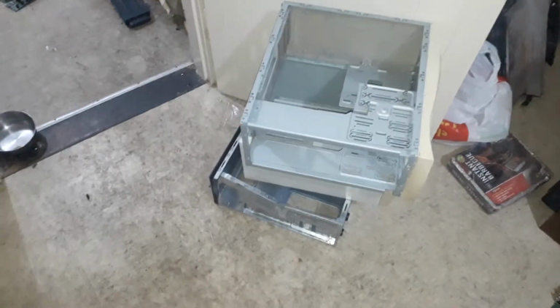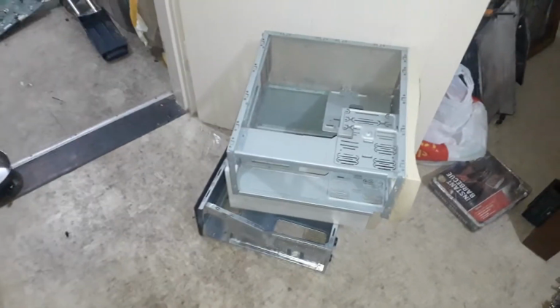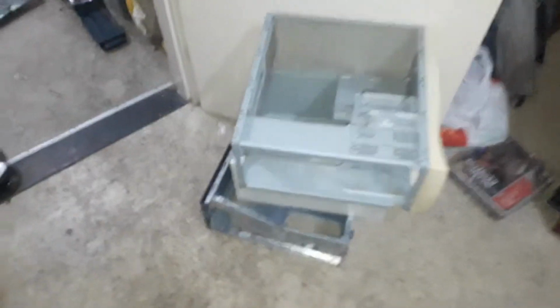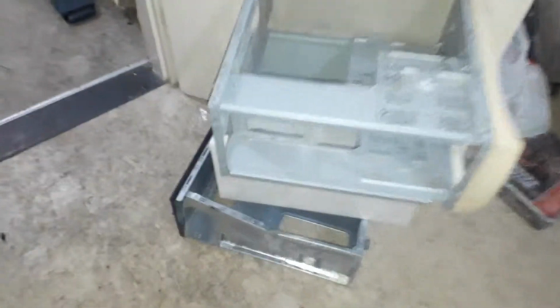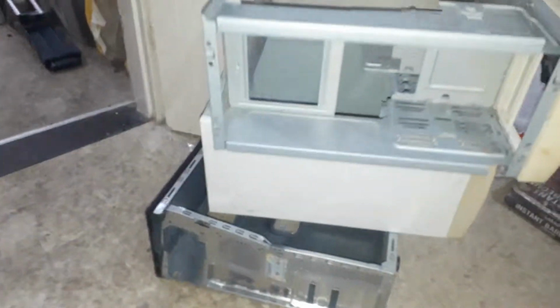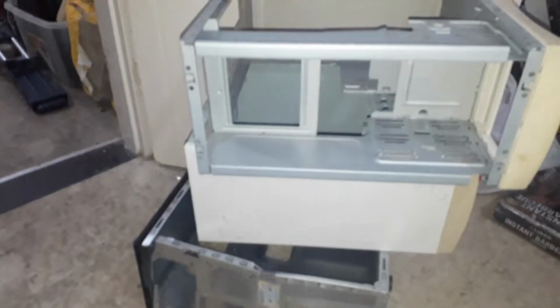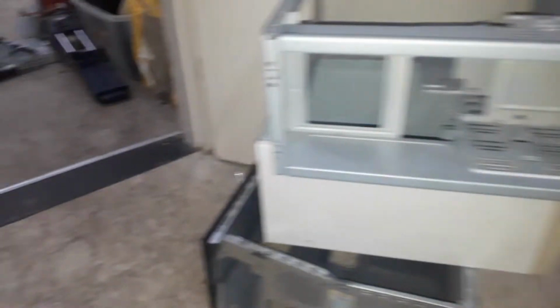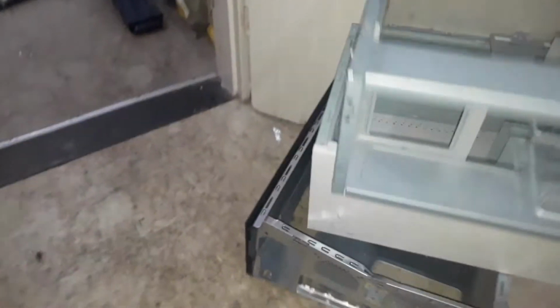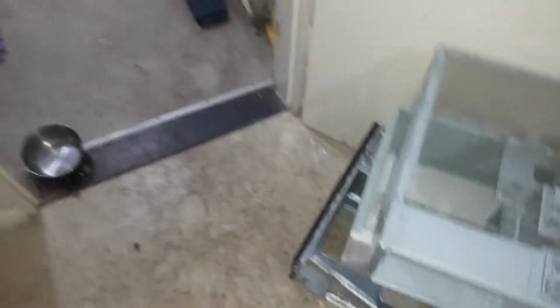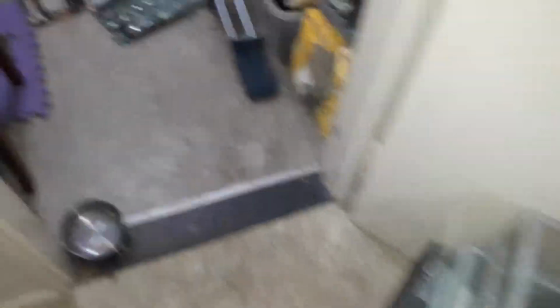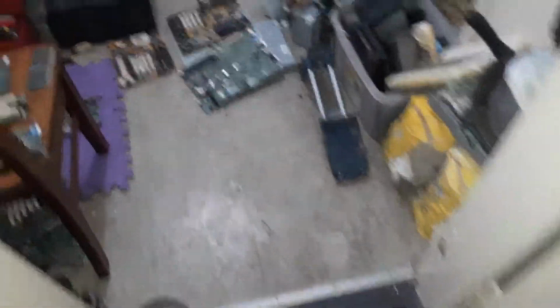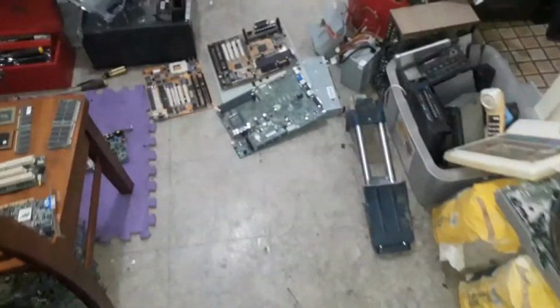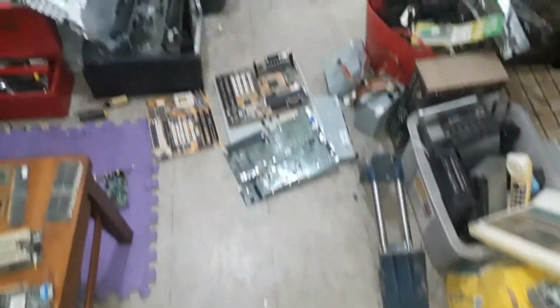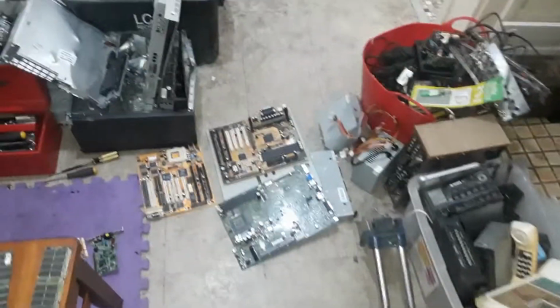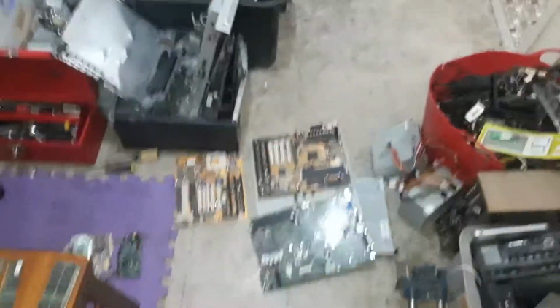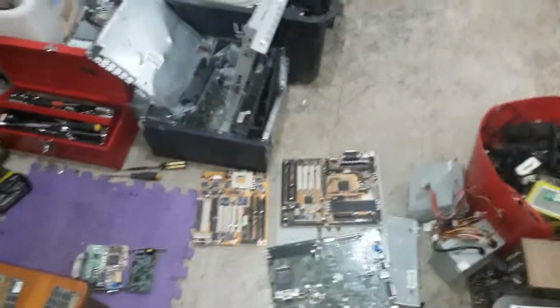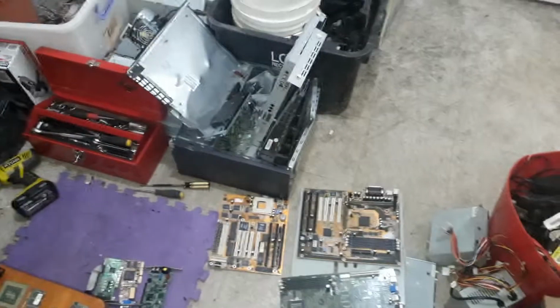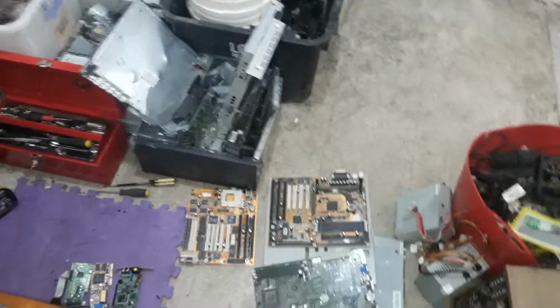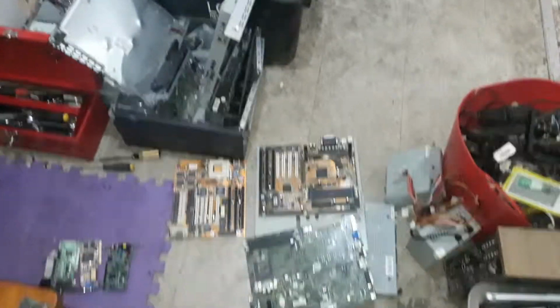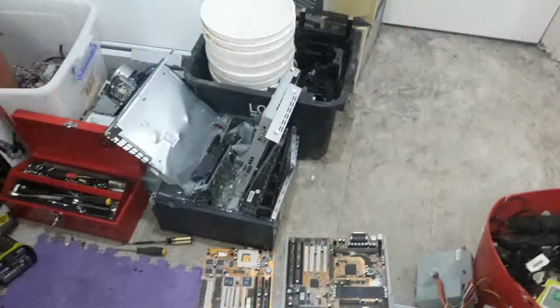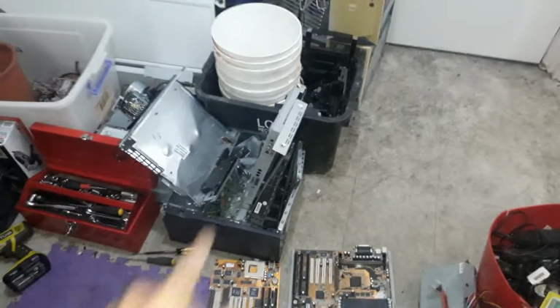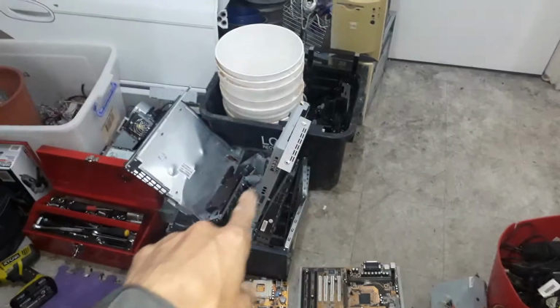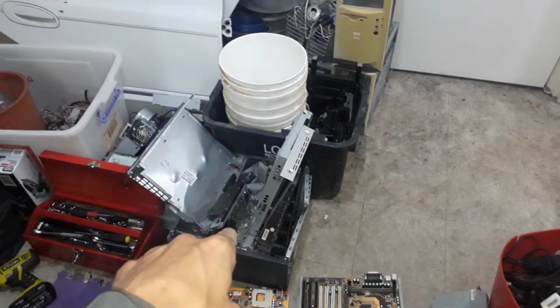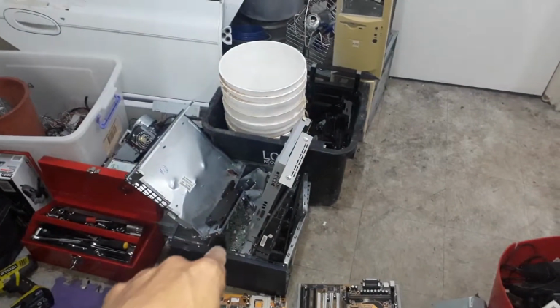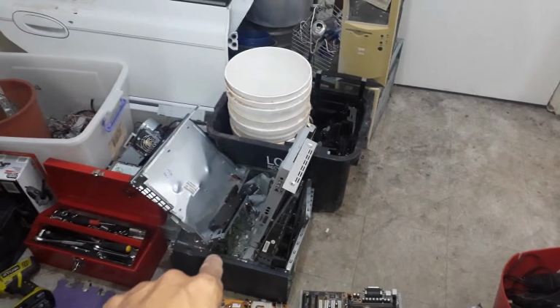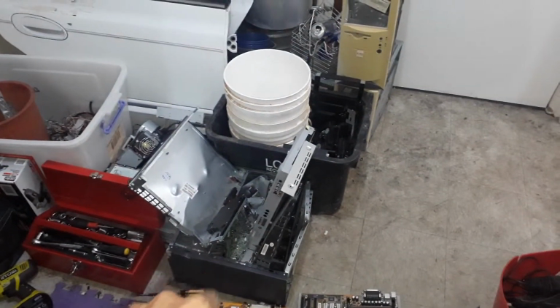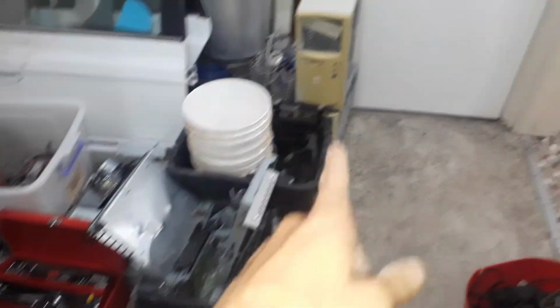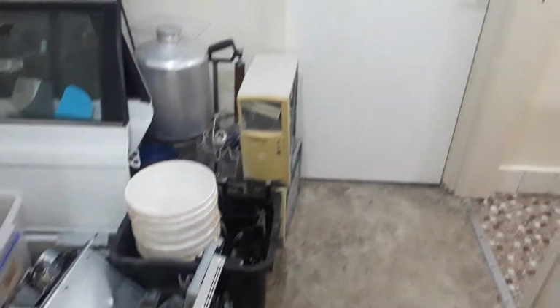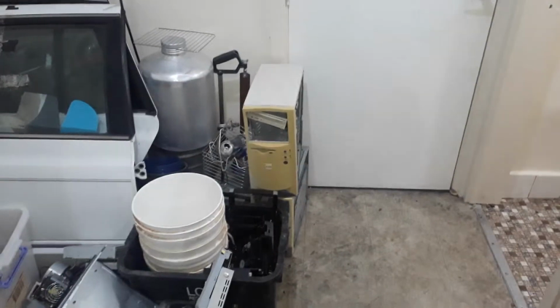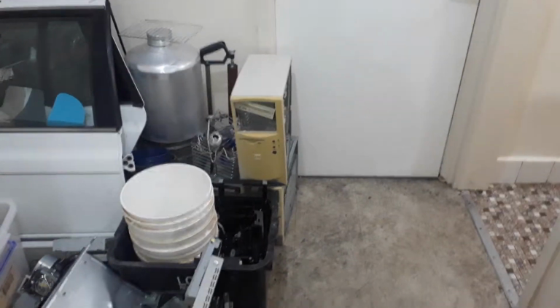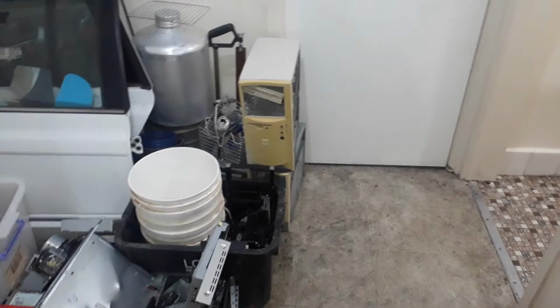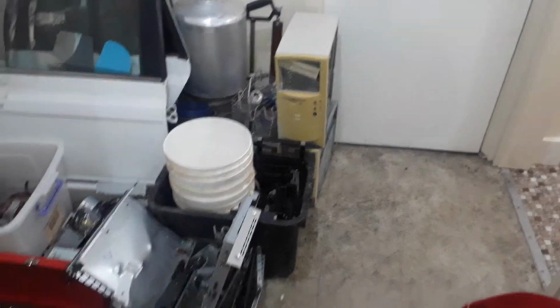I just scrapped out three computers because I'm bored, just chilling out in my back room with Brian. And yeah, three computers, it was pretty damn amazing. There's my little steel pile — I filled one case up with it and a couple of cases from the other day.